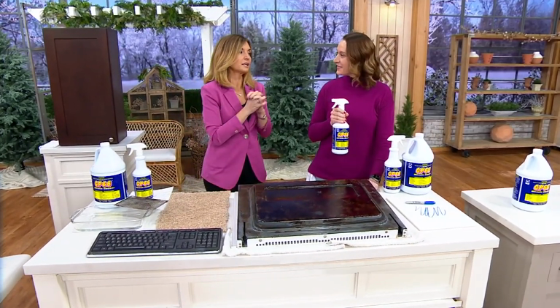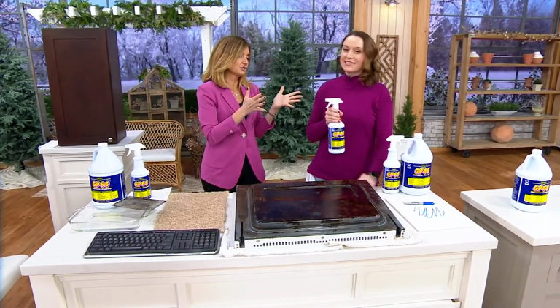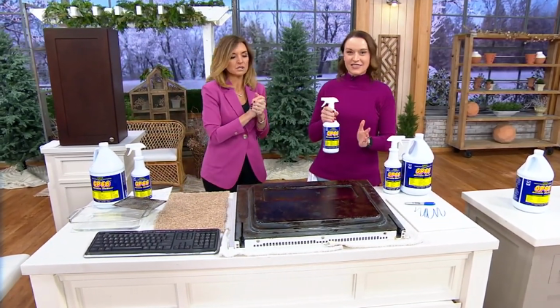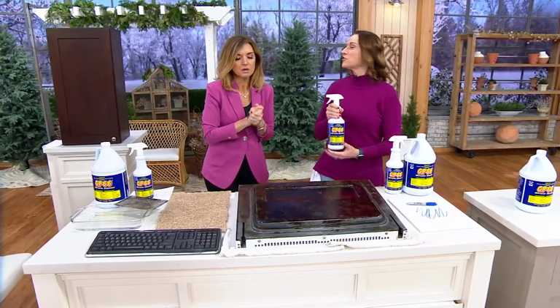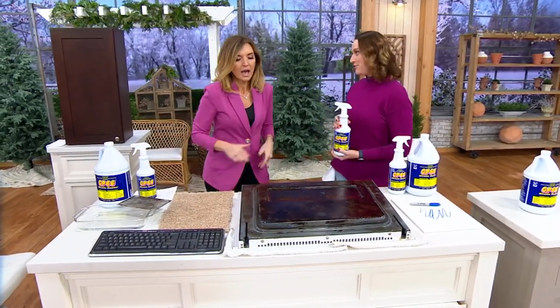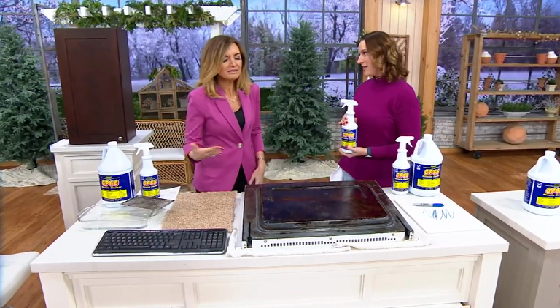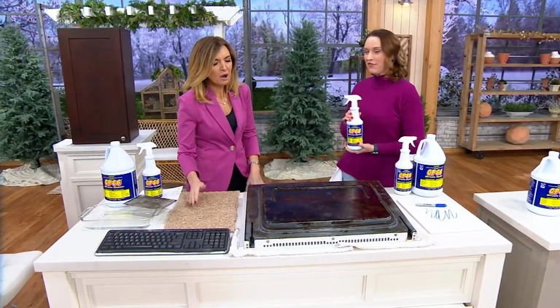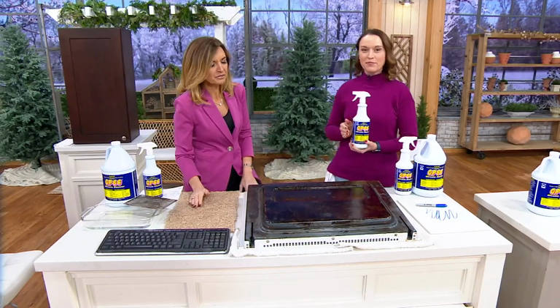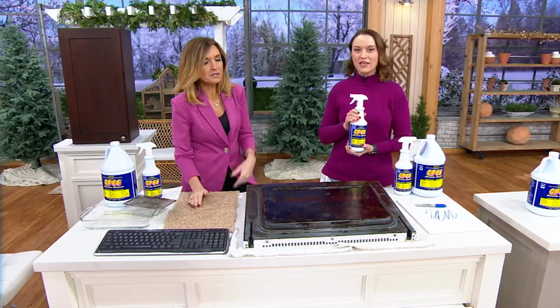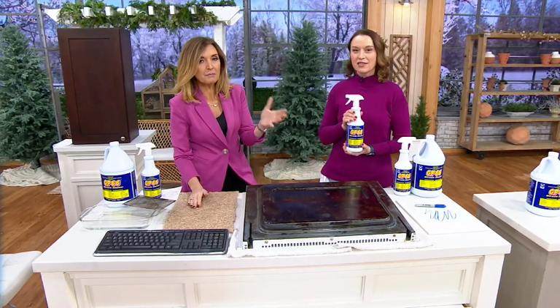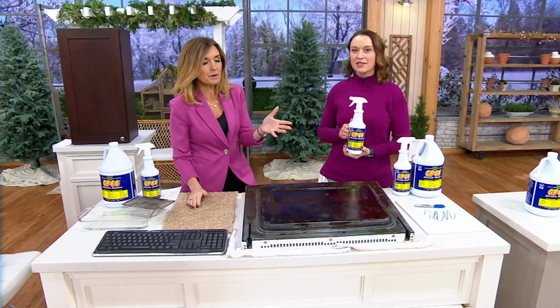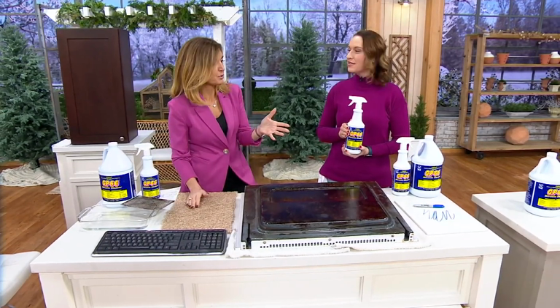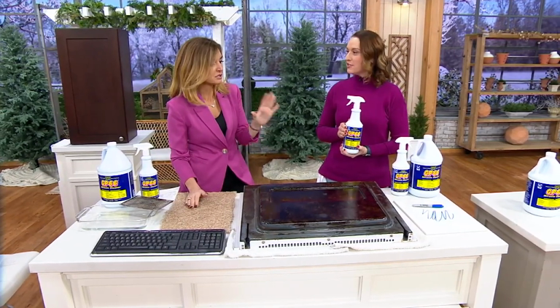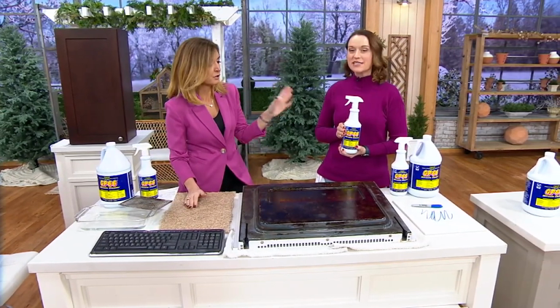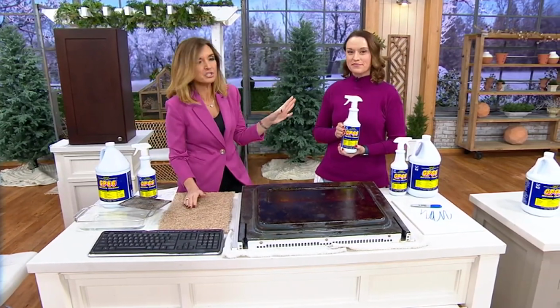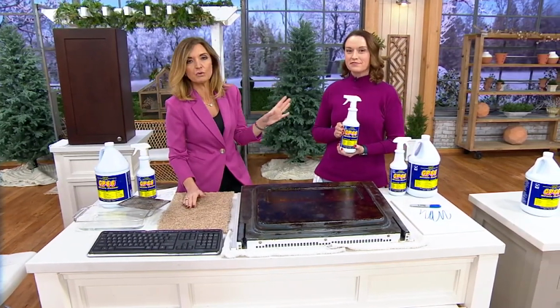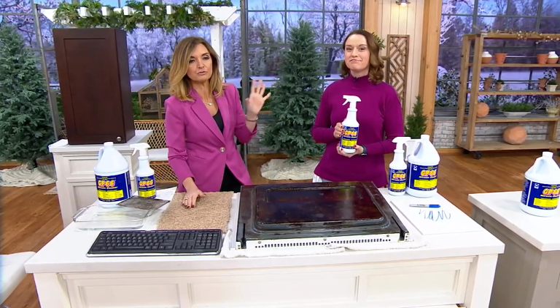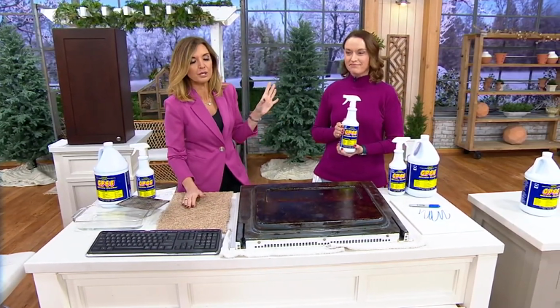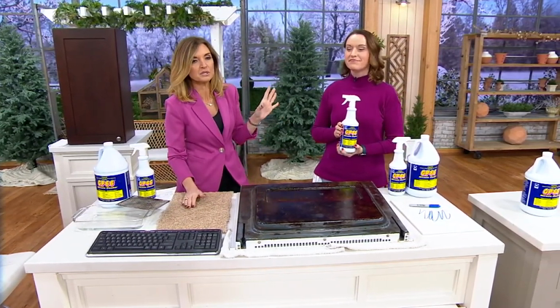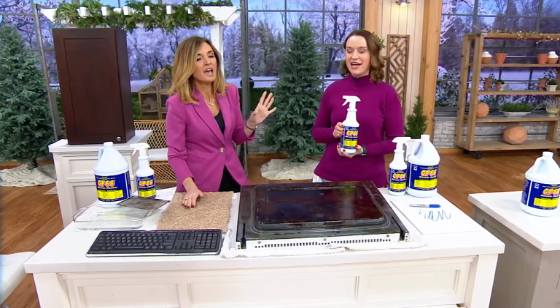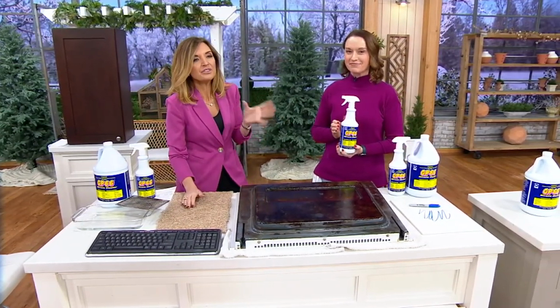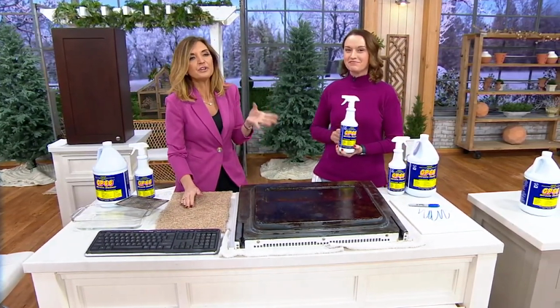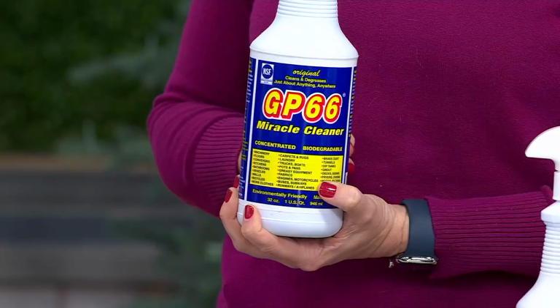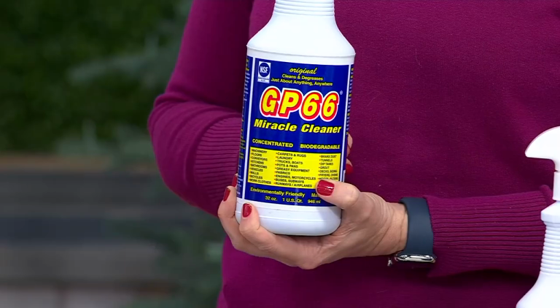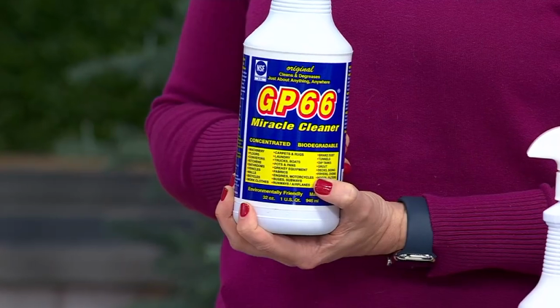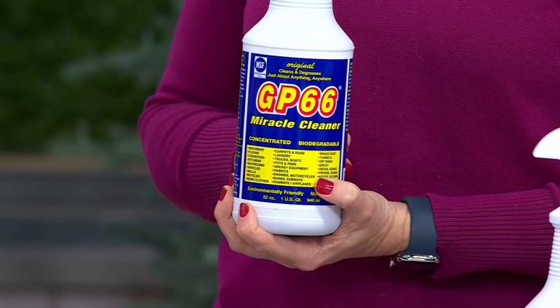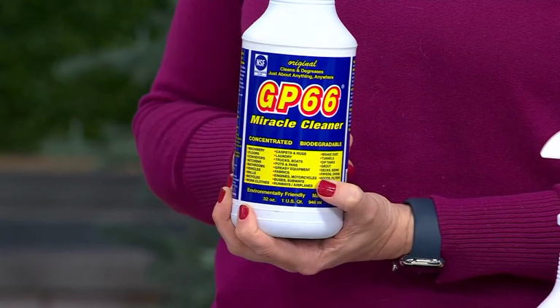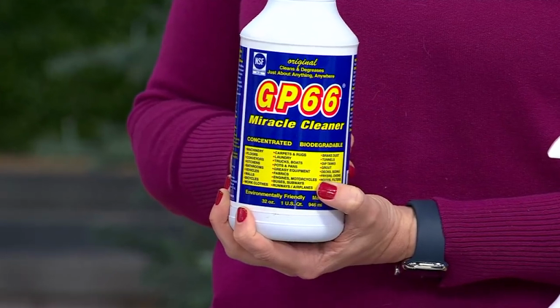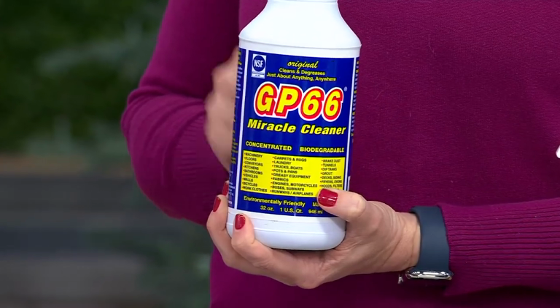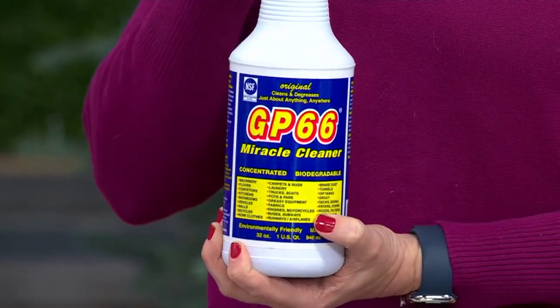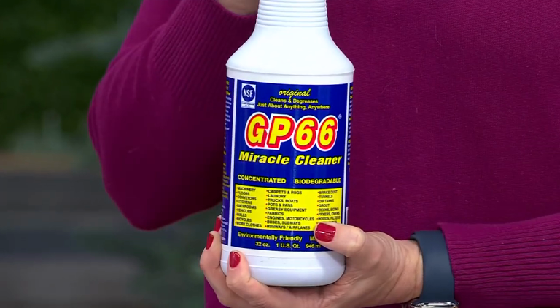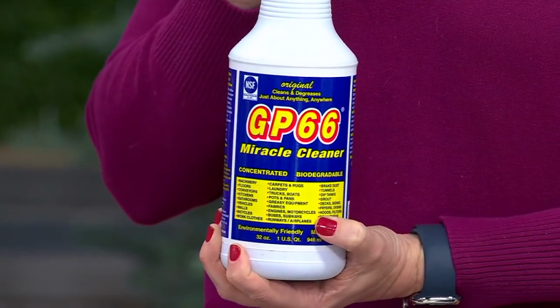Kylie, it's great to see you. Thank you for having me. This is a made-in-America product, a multi-generational family-owned business. And they figured out the hack to create a cleaner that can cut through everything safely.